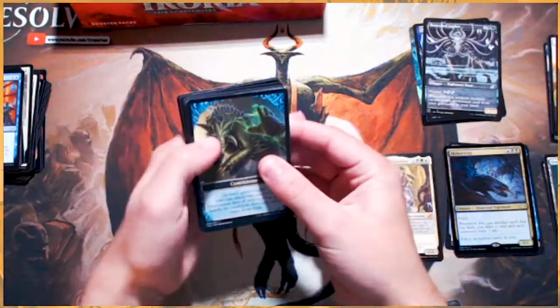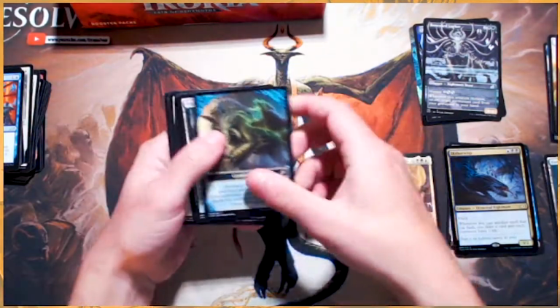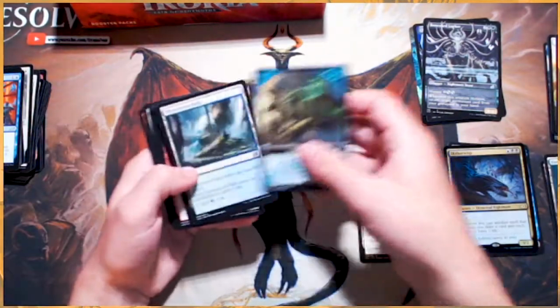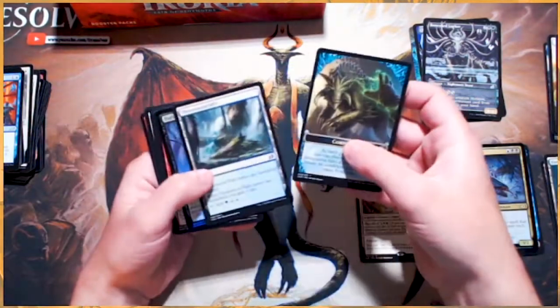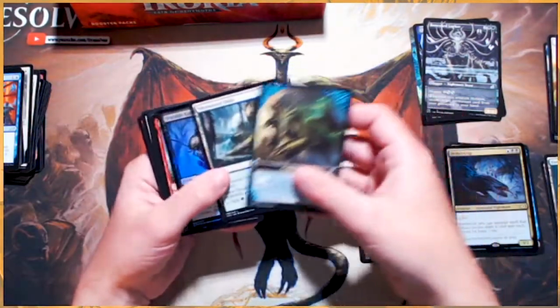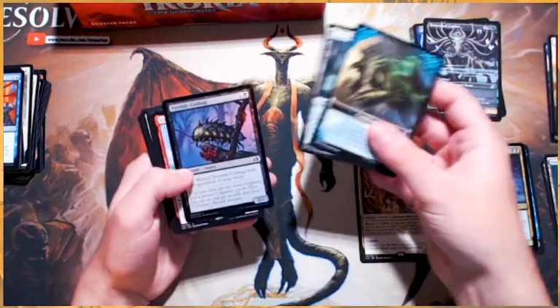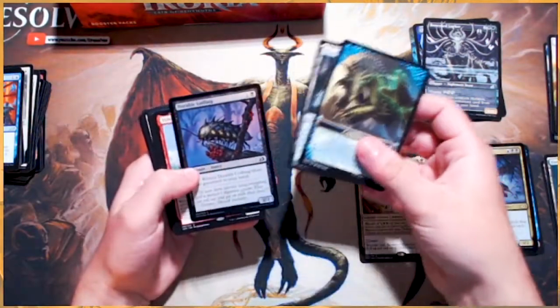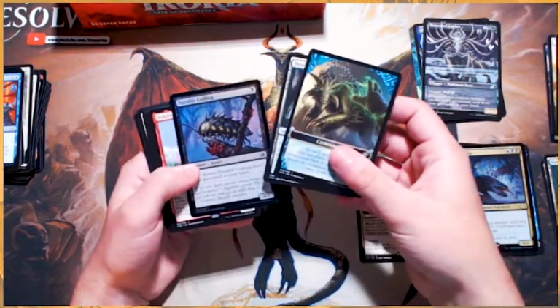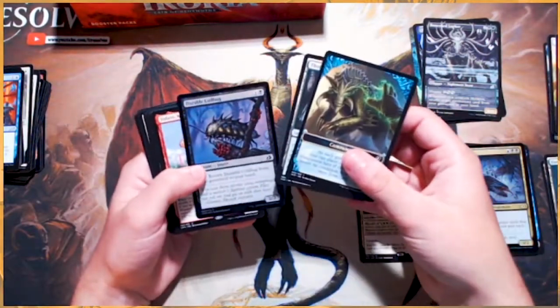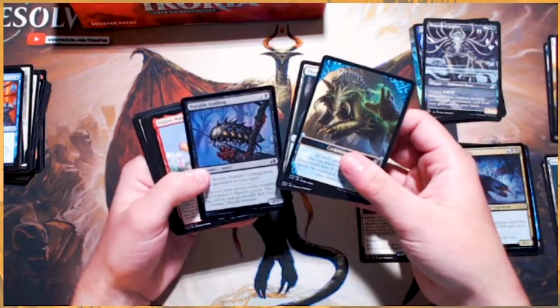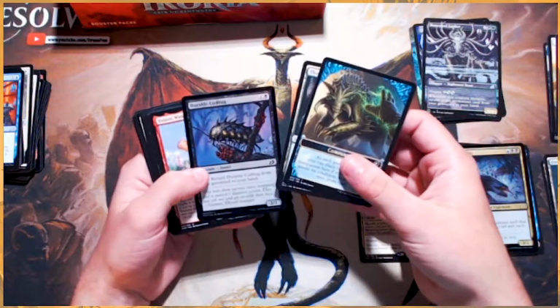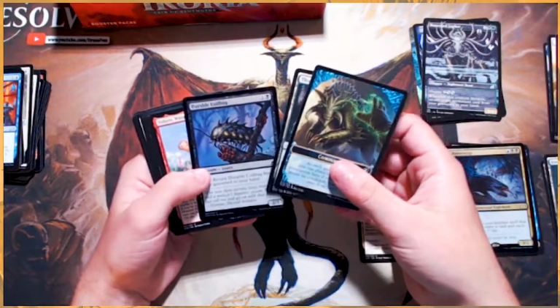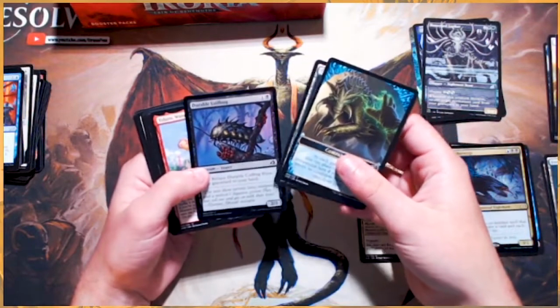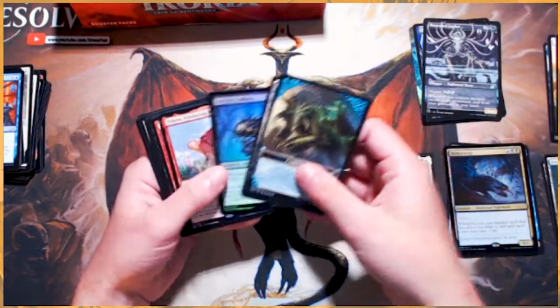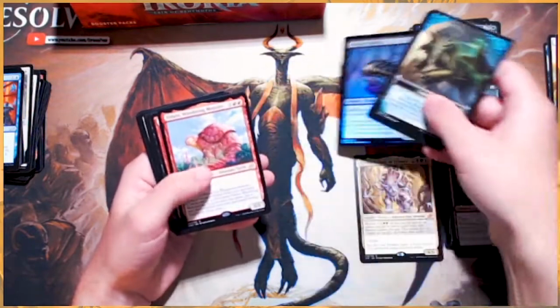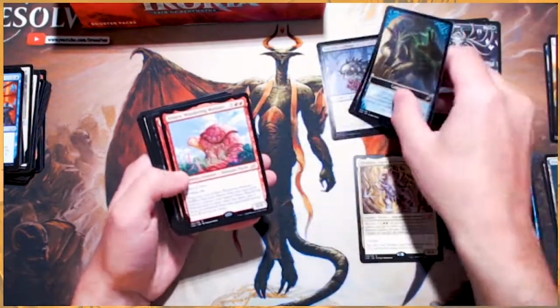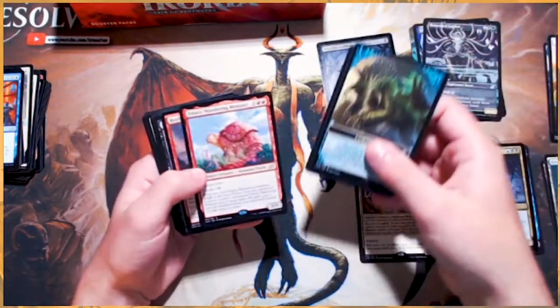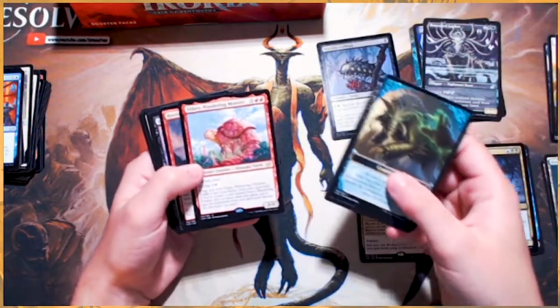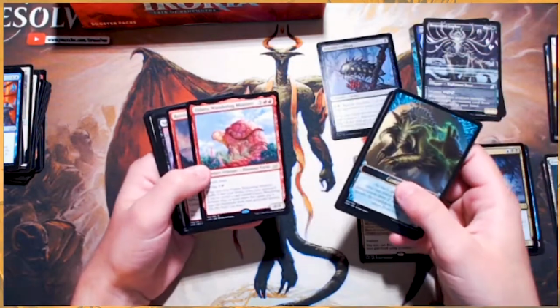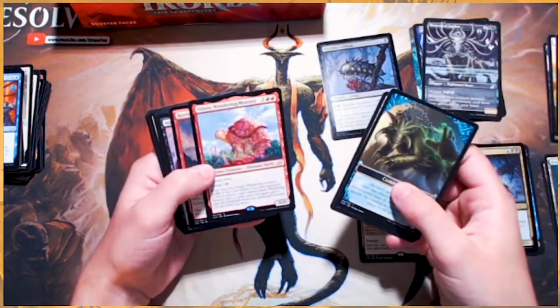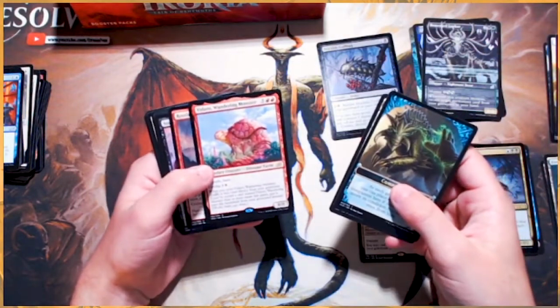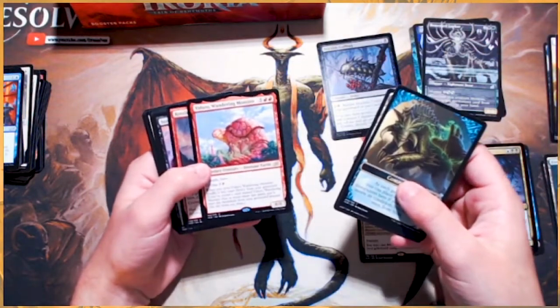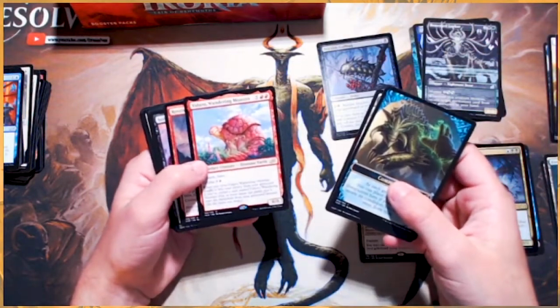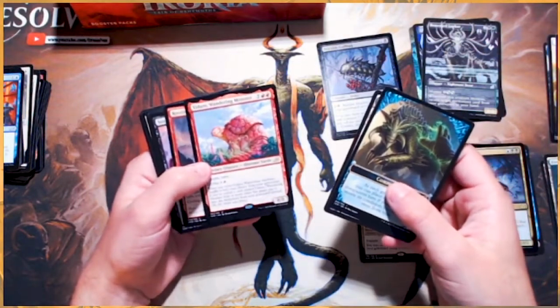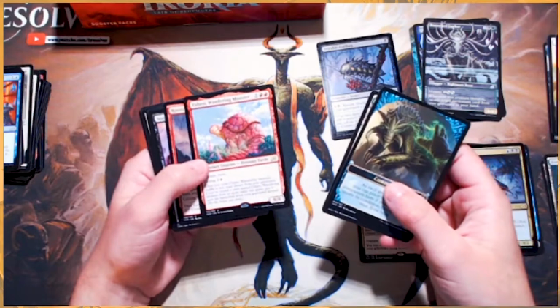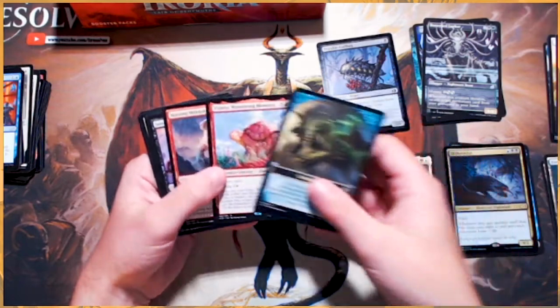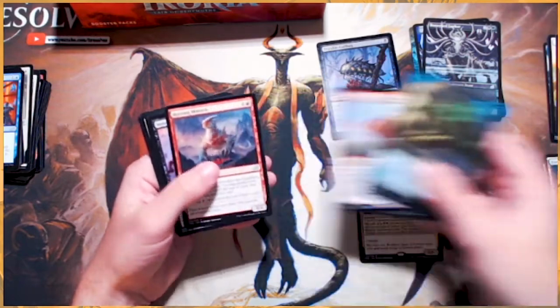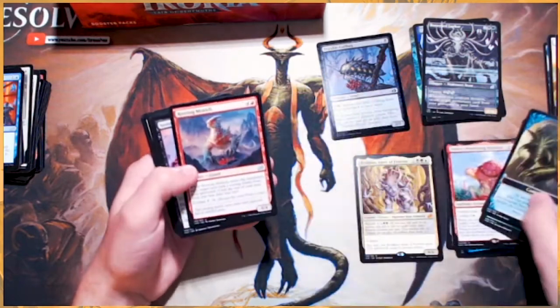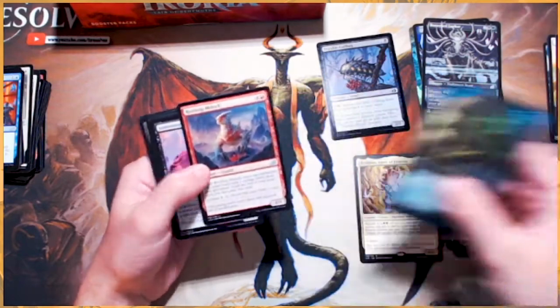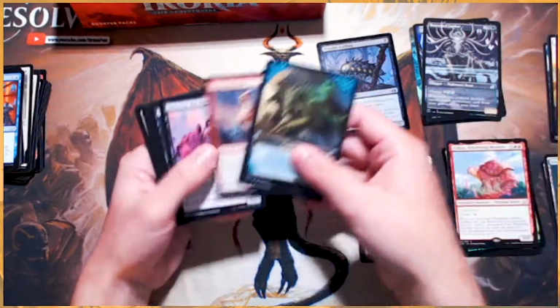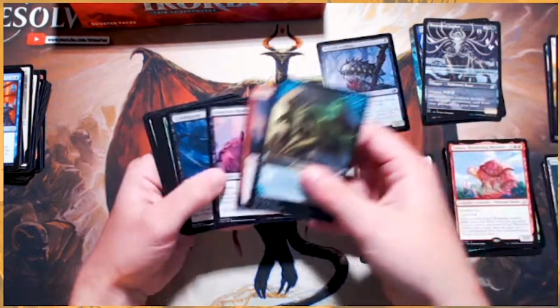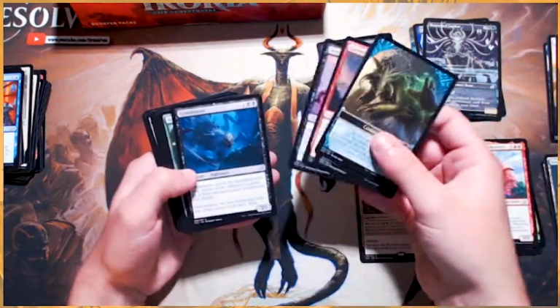Thank you to them. A Foil Durable Coil Bug — very cool. And a Yadaro Wandering Monster — fantastic card, absolutely happy to see that.